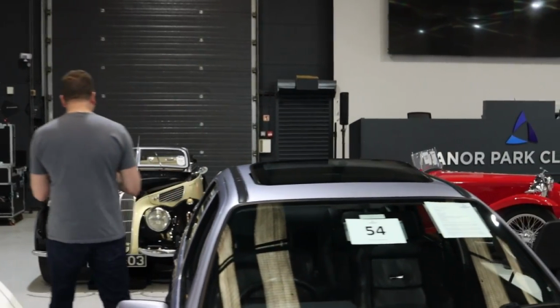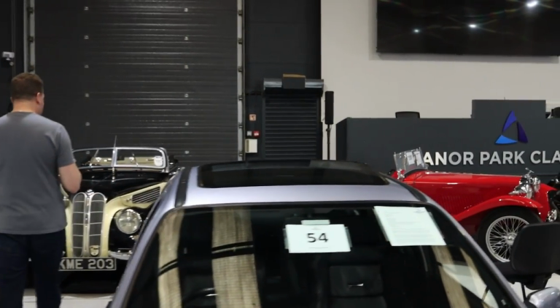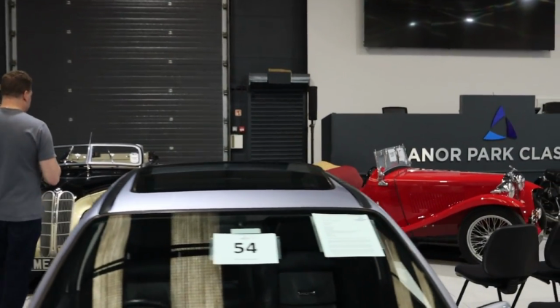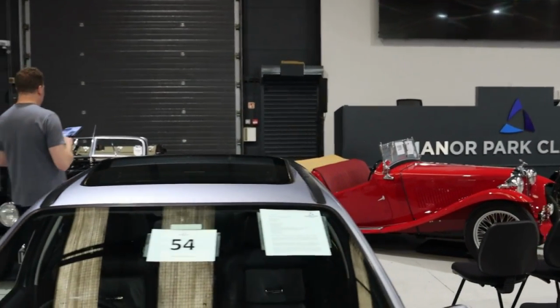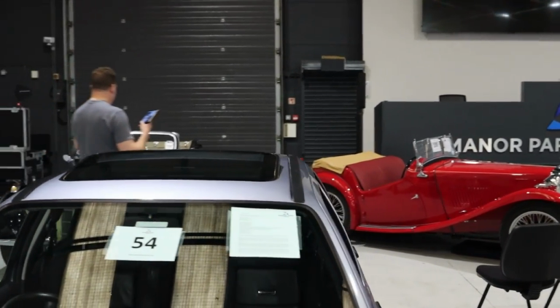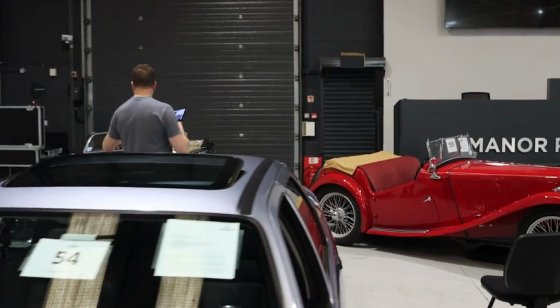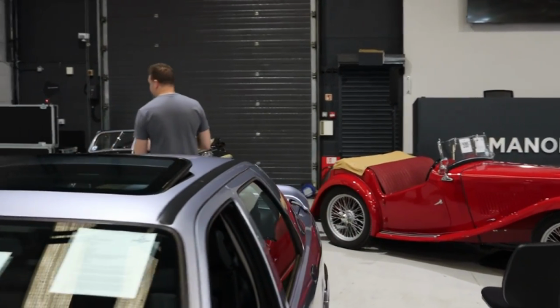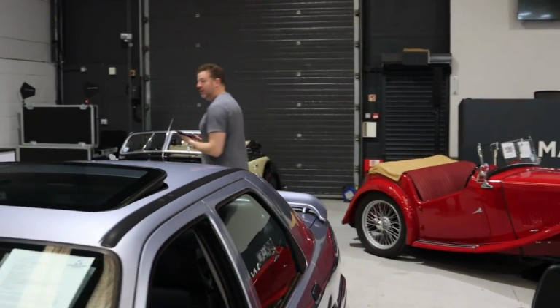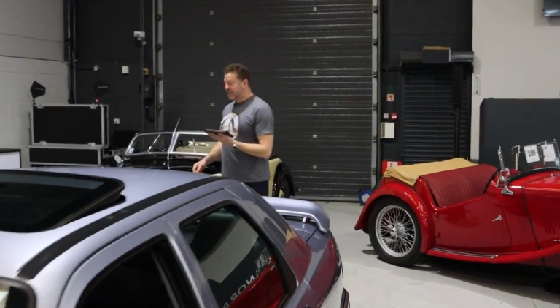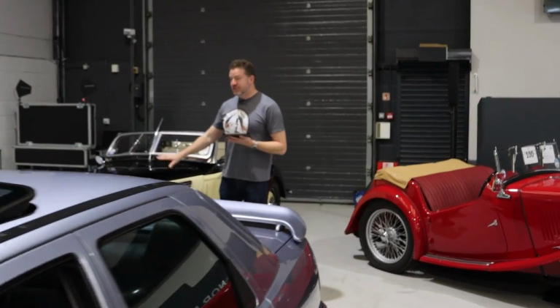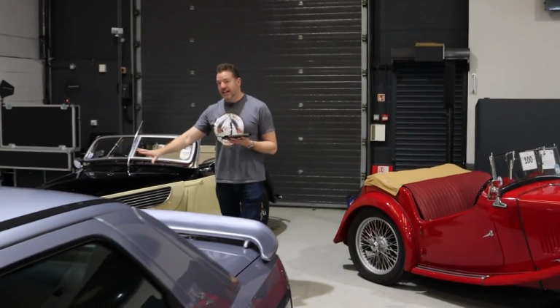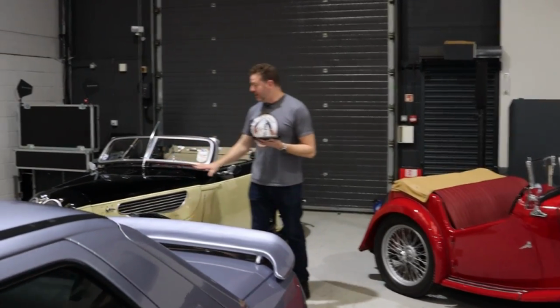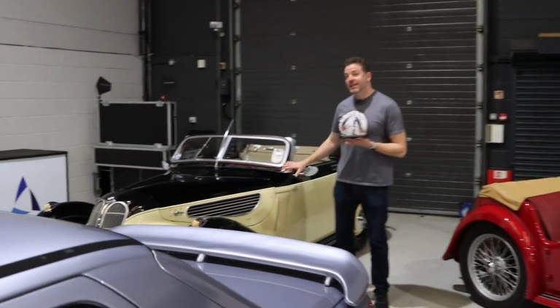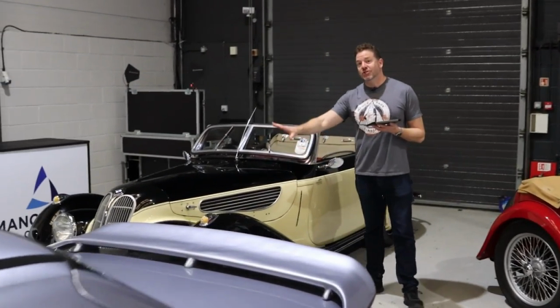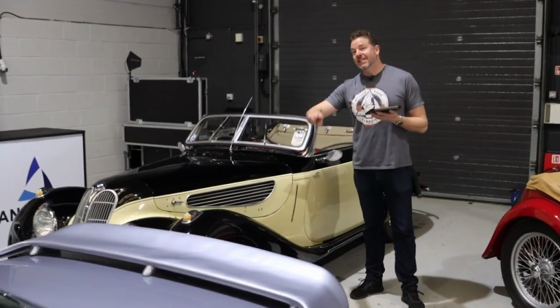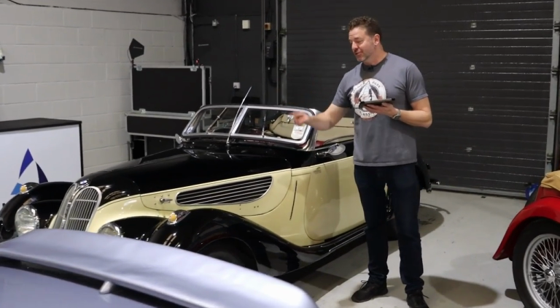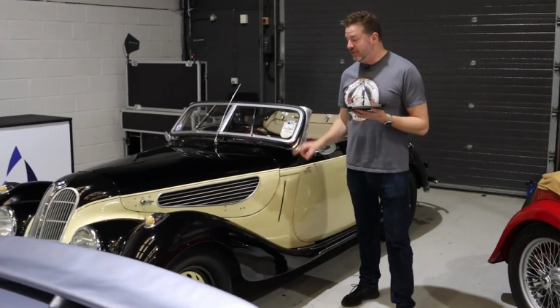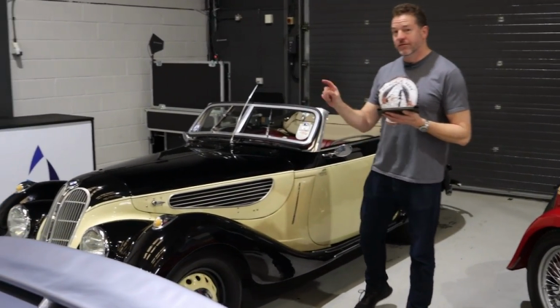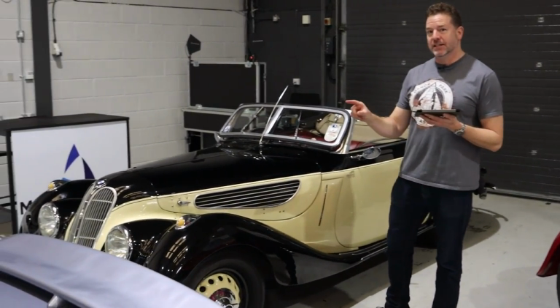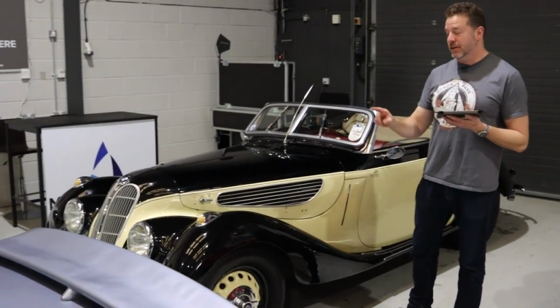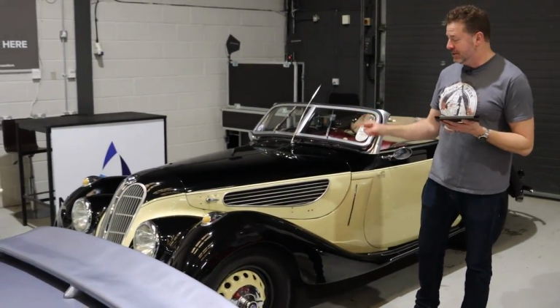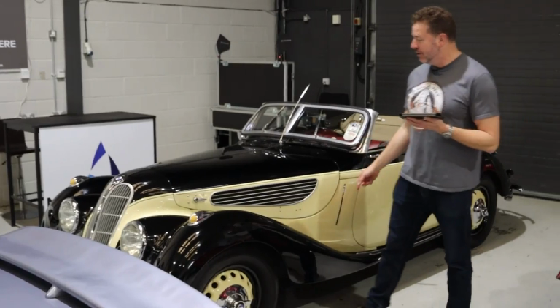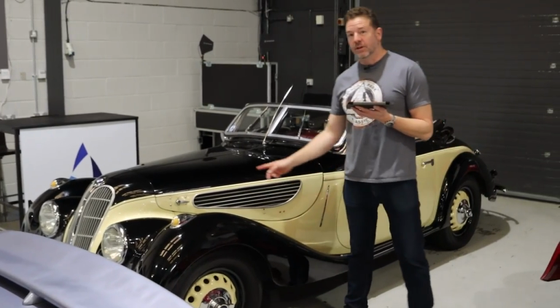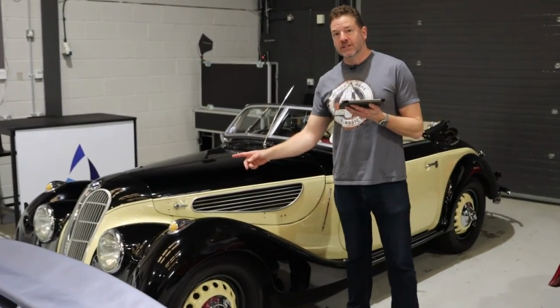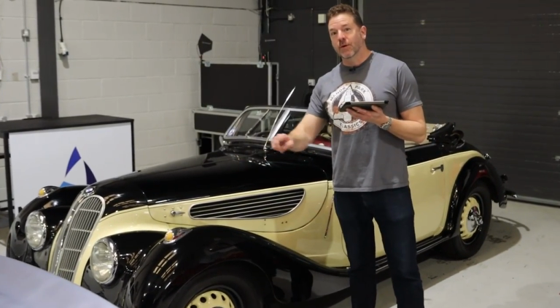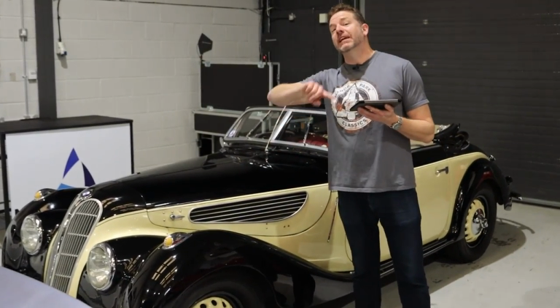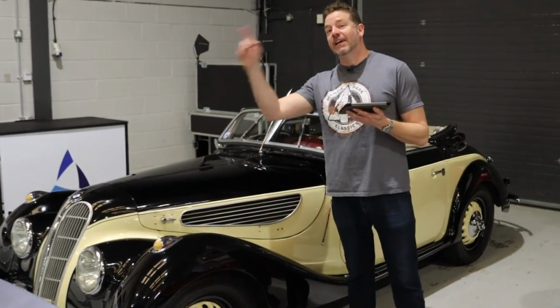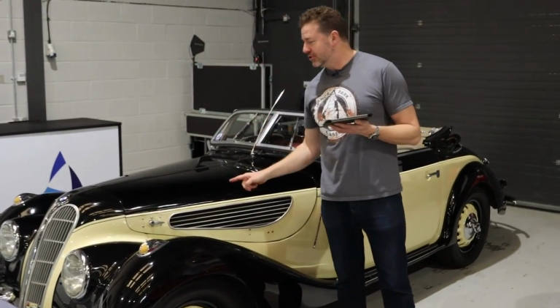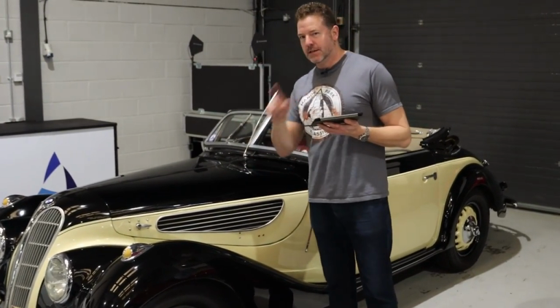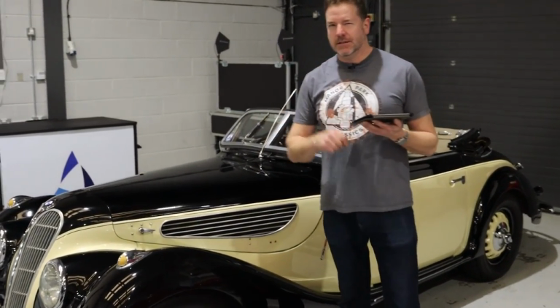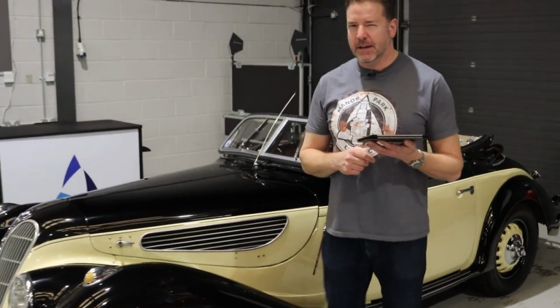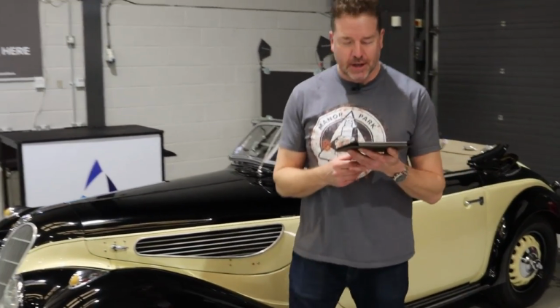Walk with me. We'll talk about this in another video — just a sneaky glimpse. This isn't in this auction, it's coming in the next auction. But if you want a Frazer Nash BMW 327, one of the nicest ones in the world is coming in our next auction. There's your sneaky peek.